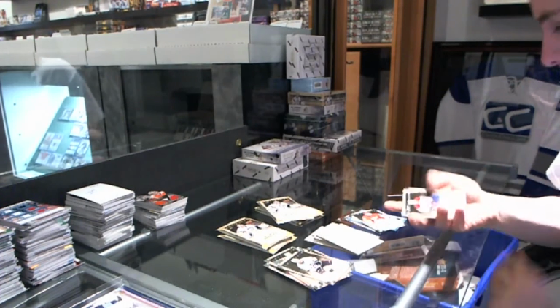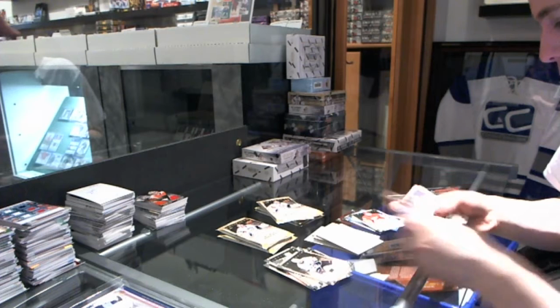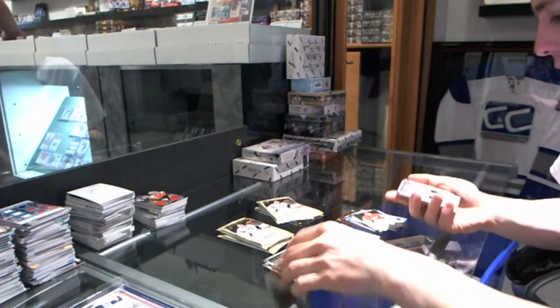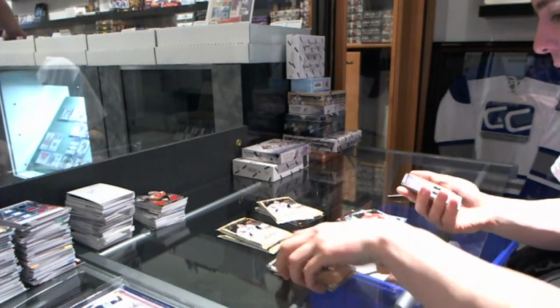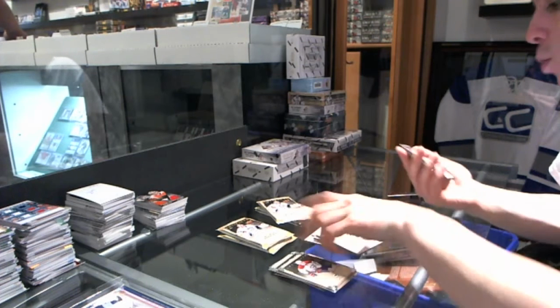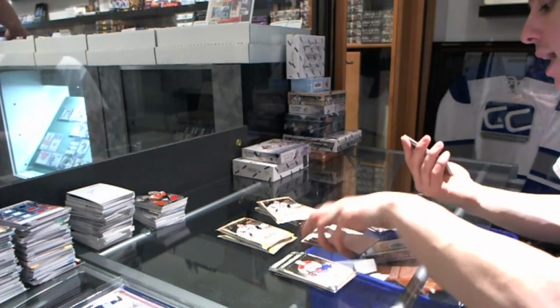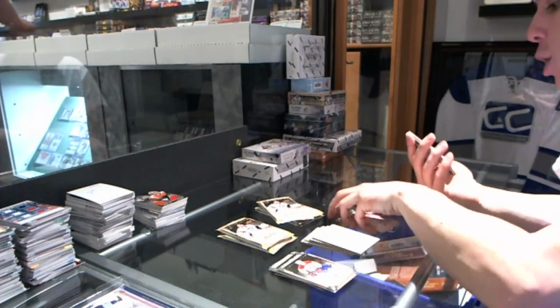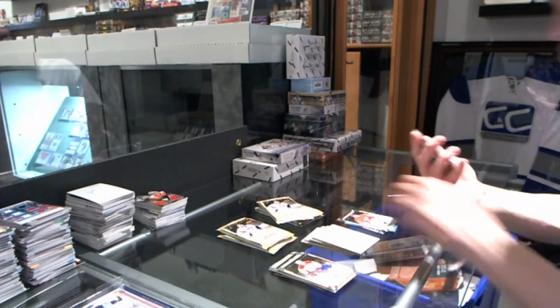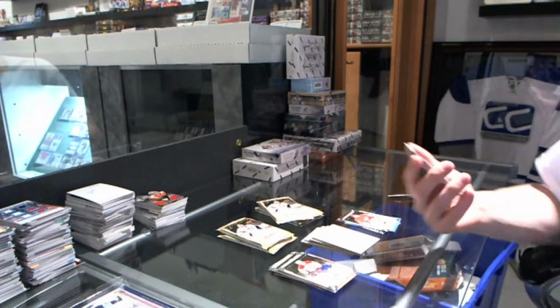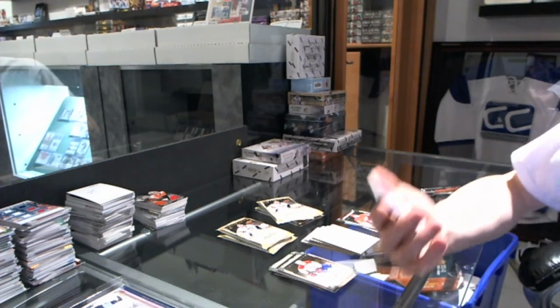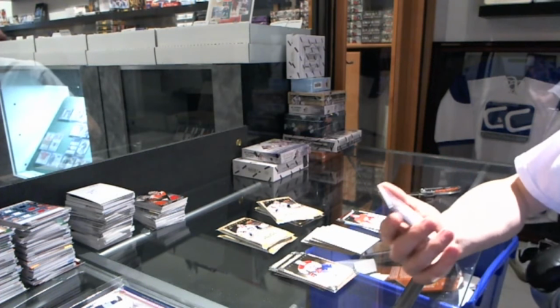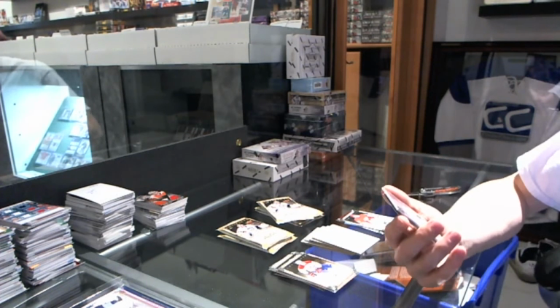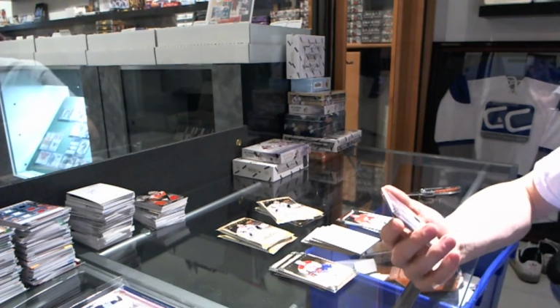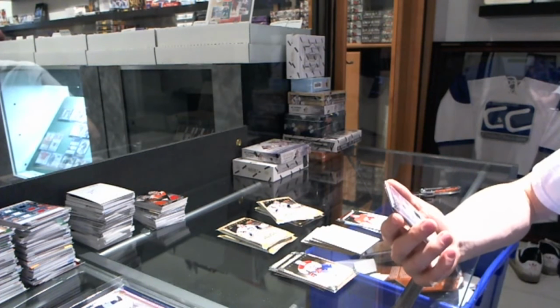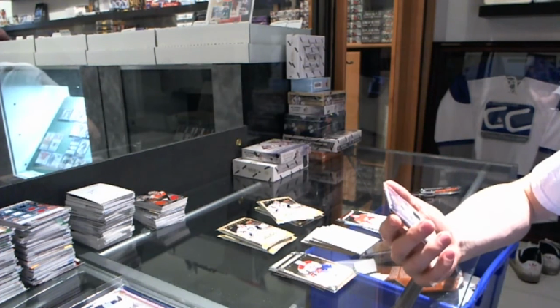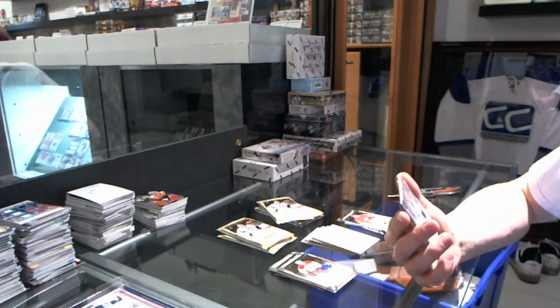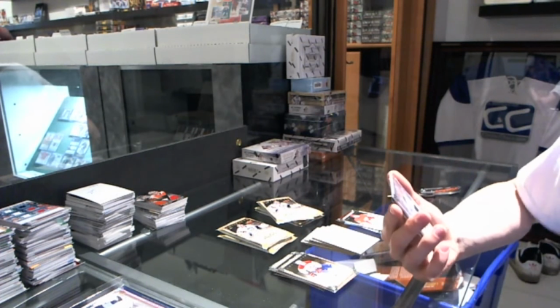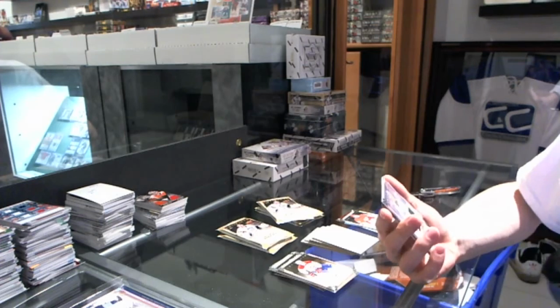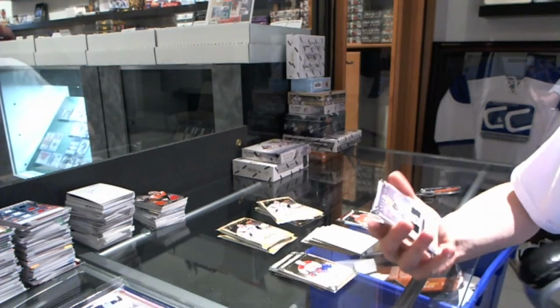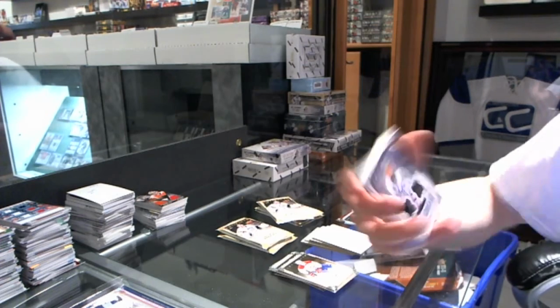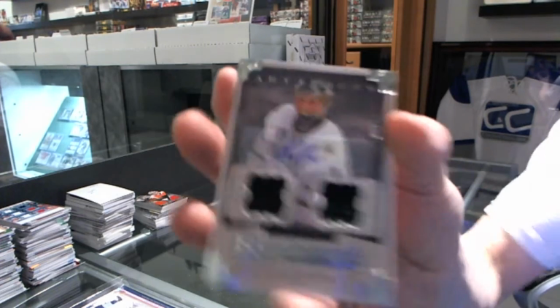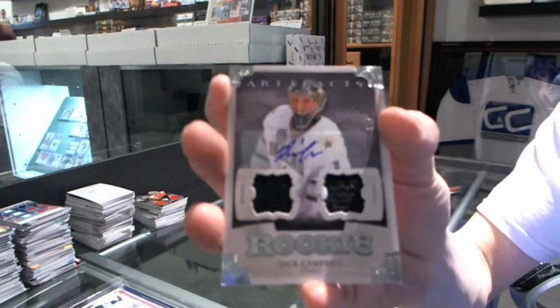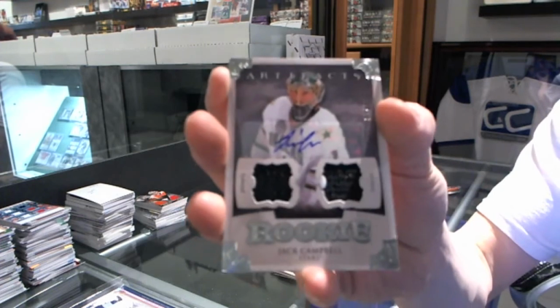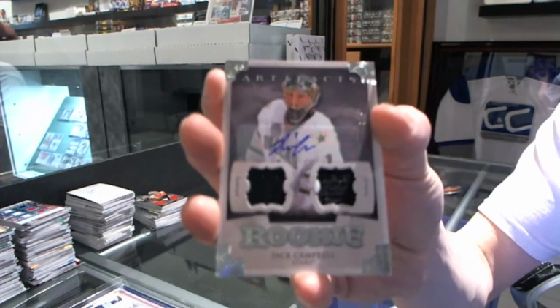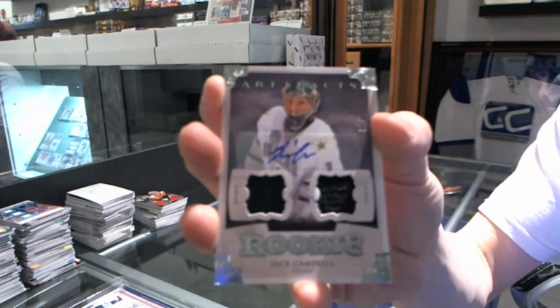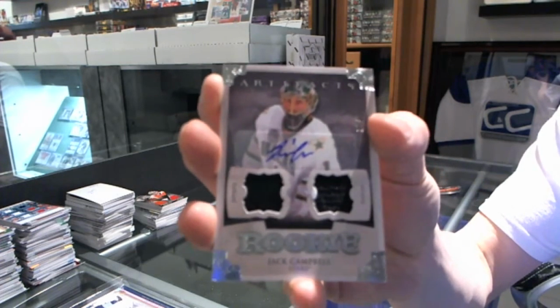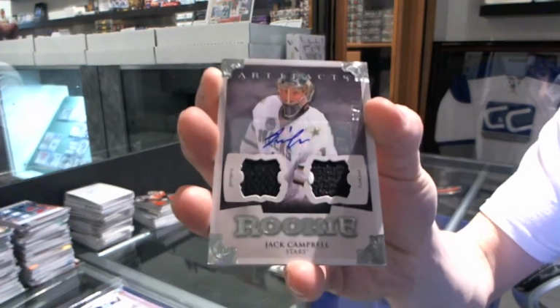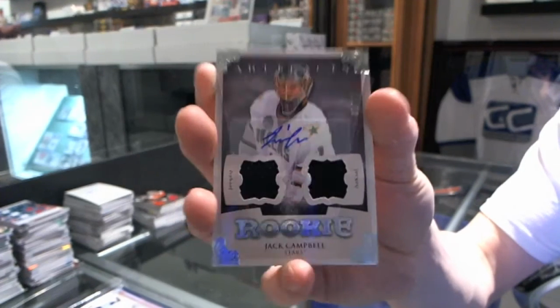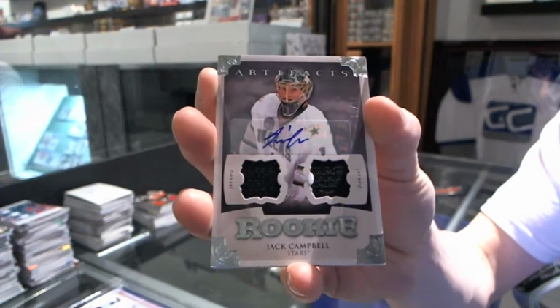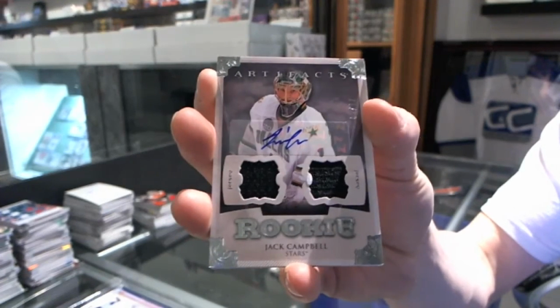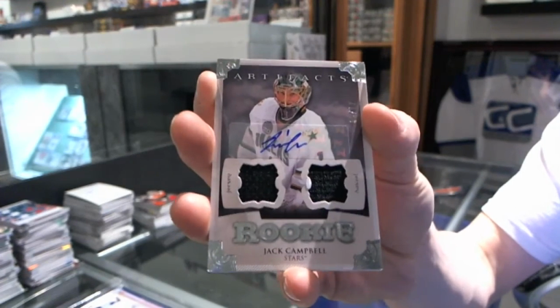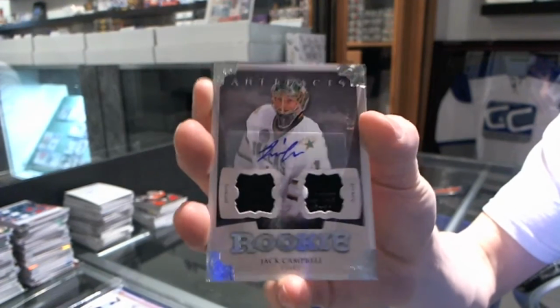We've got a Rookie Dual Jersey and Autograph, numbered 6 of 12 for the Dallas Stars, Jack Campbell.